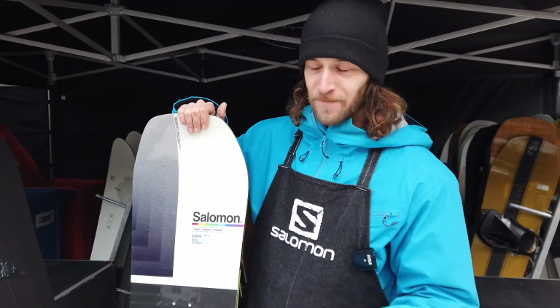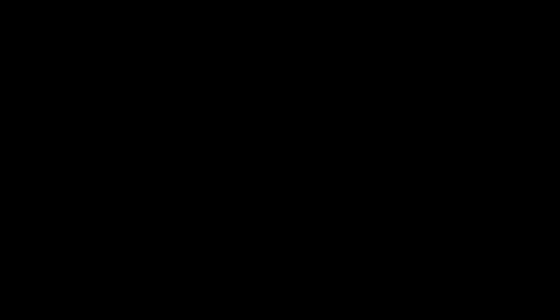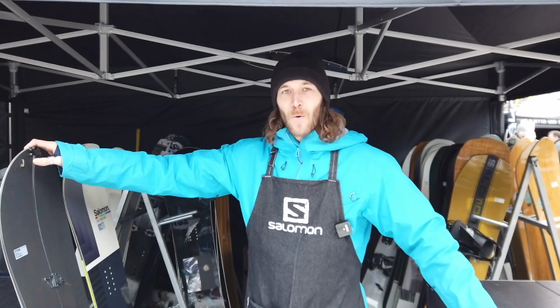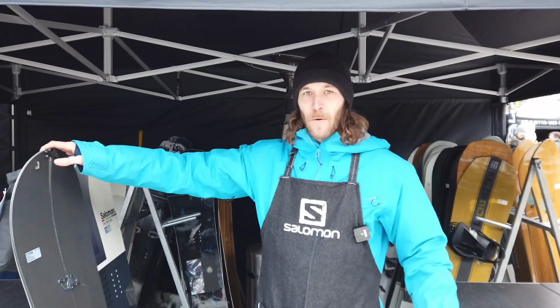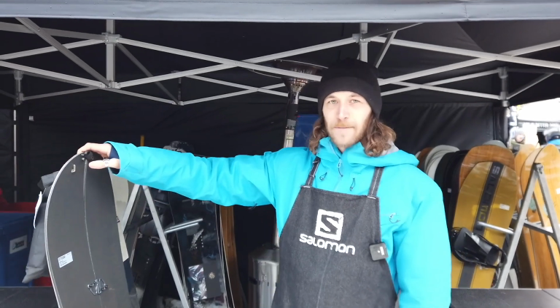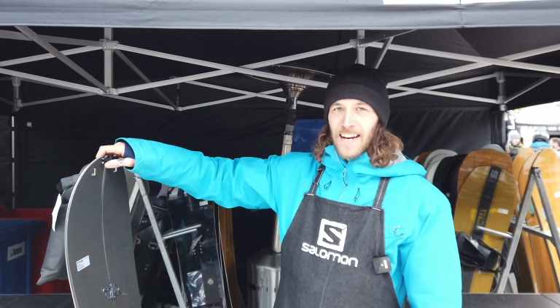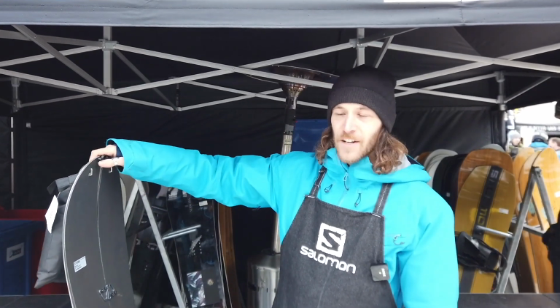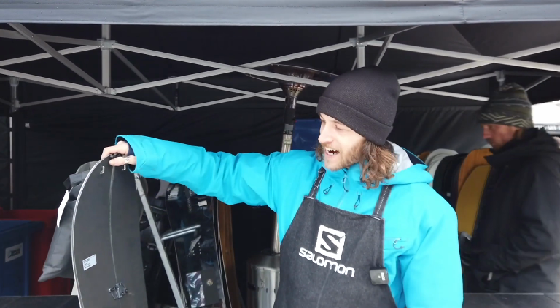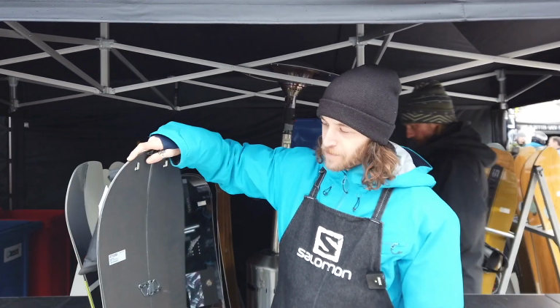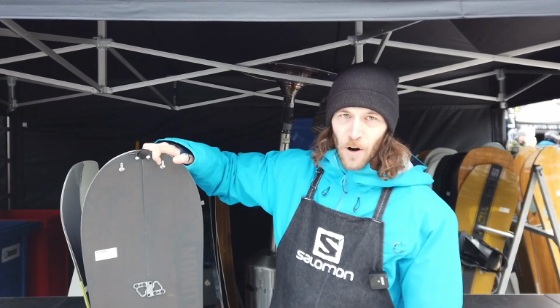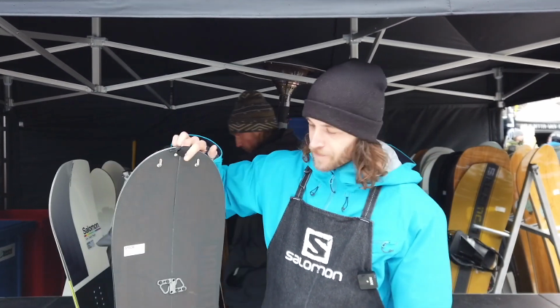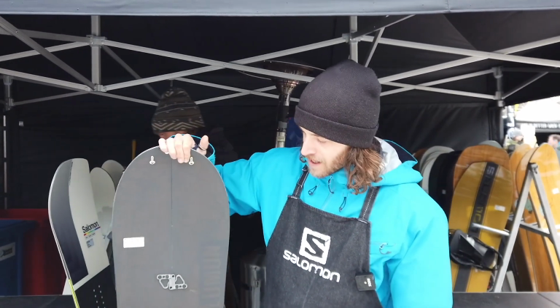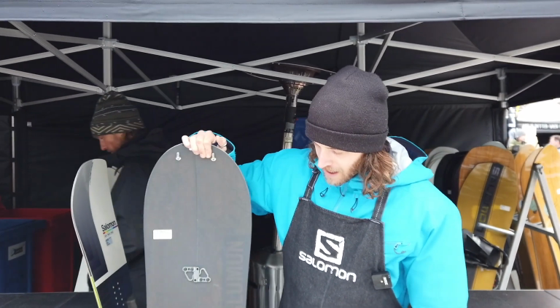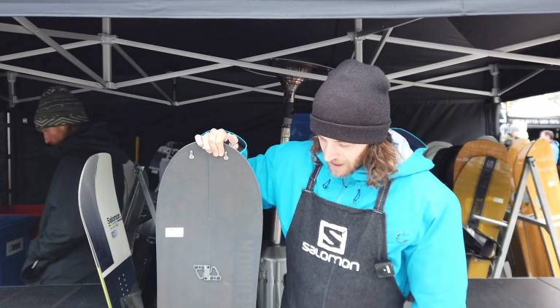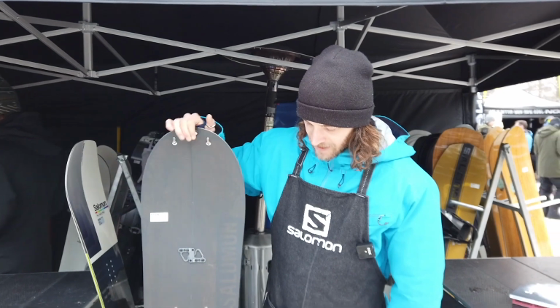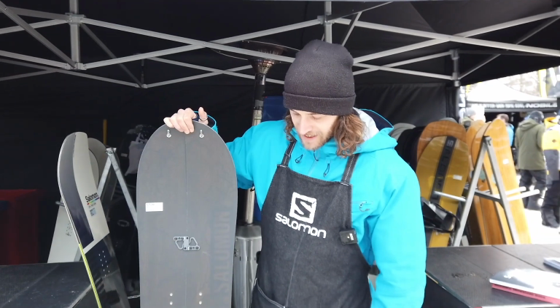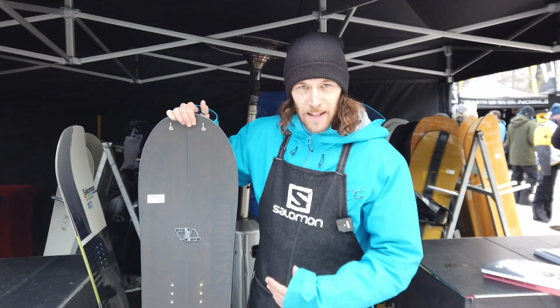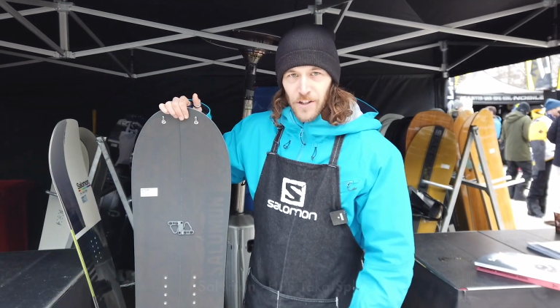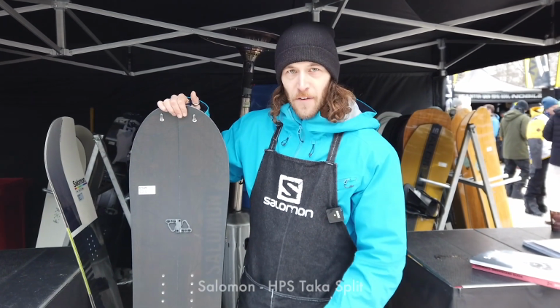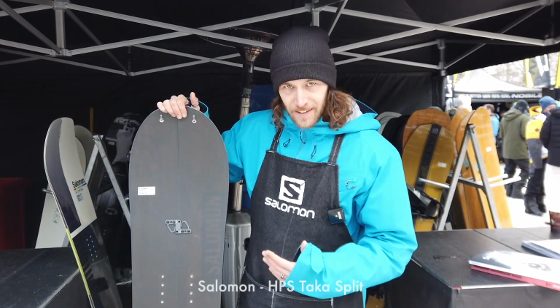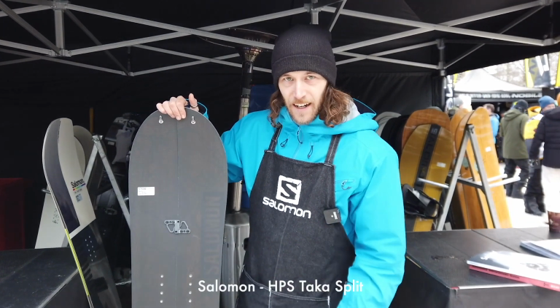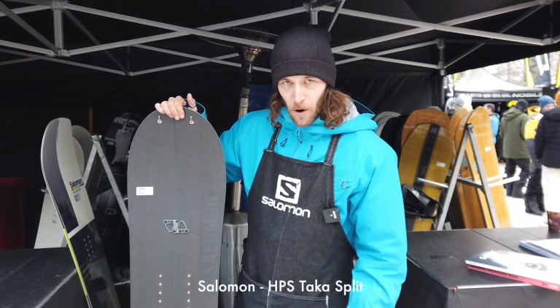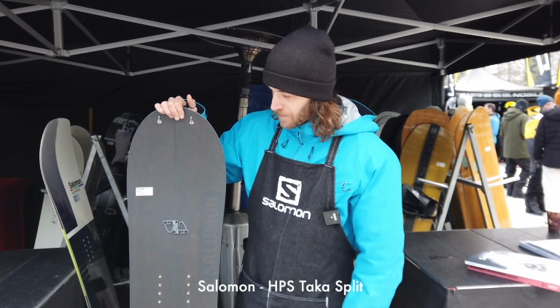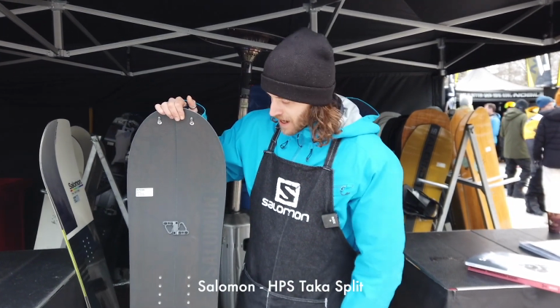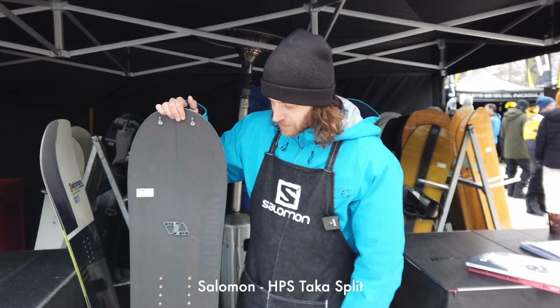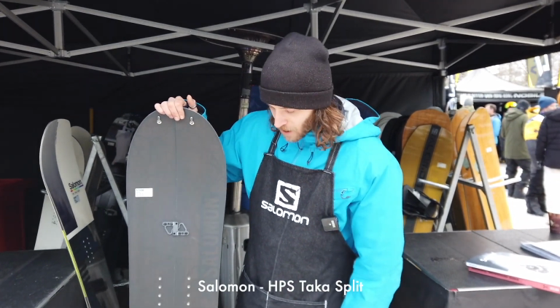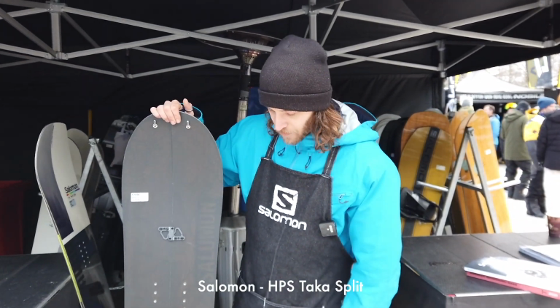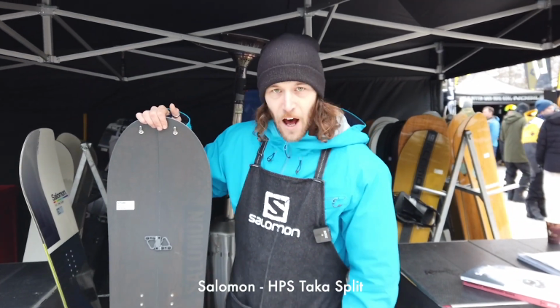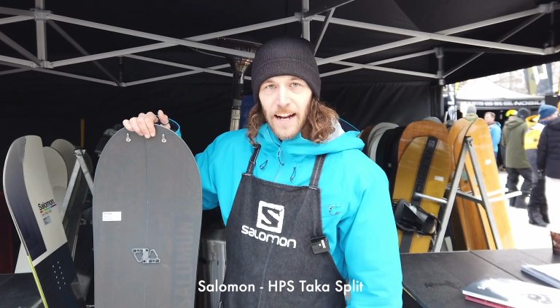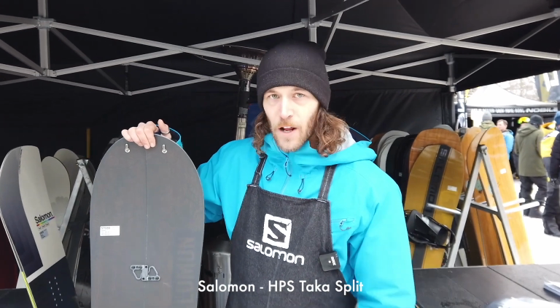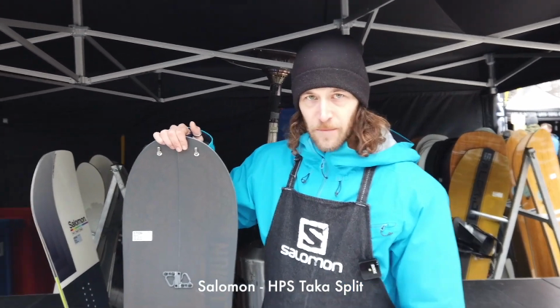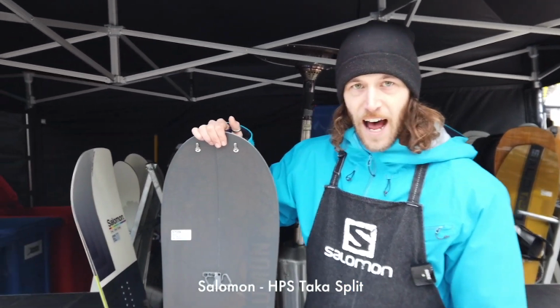The second one I want to explain is the new Taka split board. That's the split version of the Taka board, and it's really awesome for powder riding, really awesome to ride.